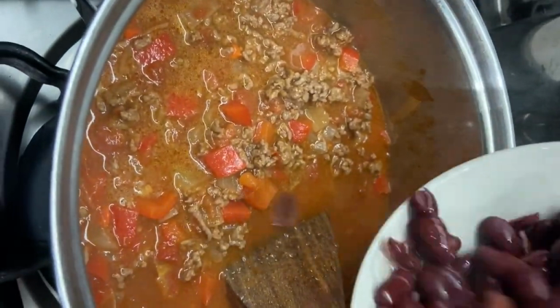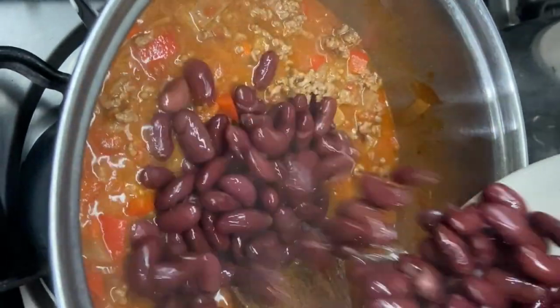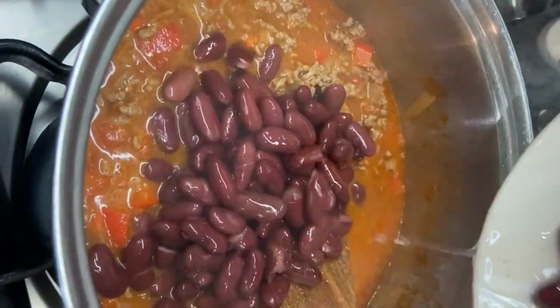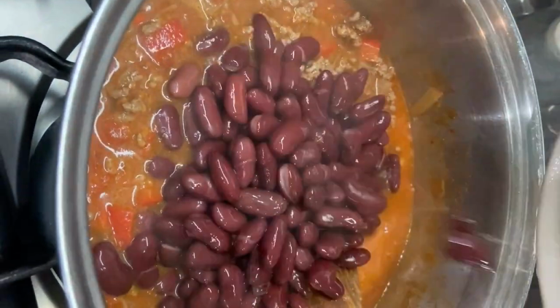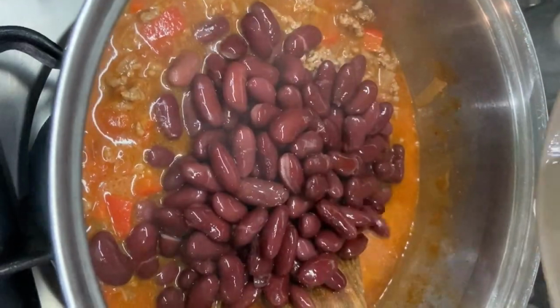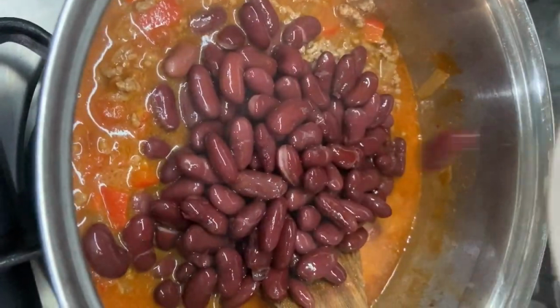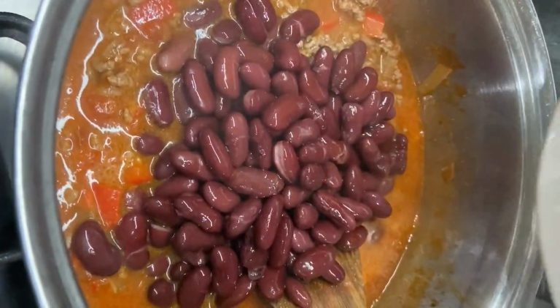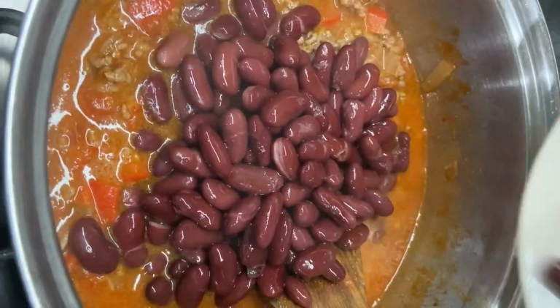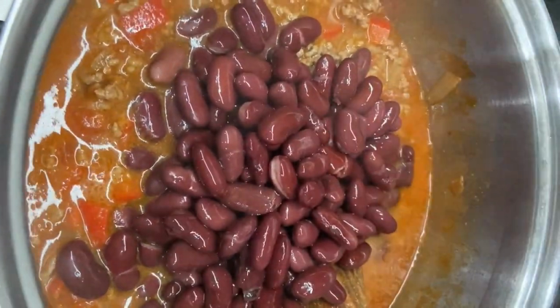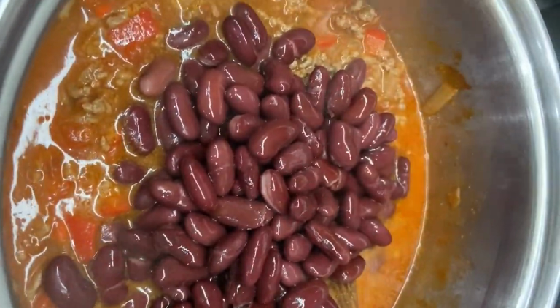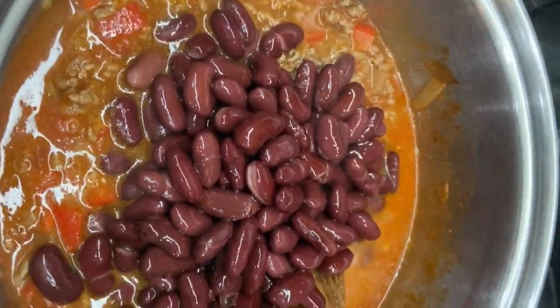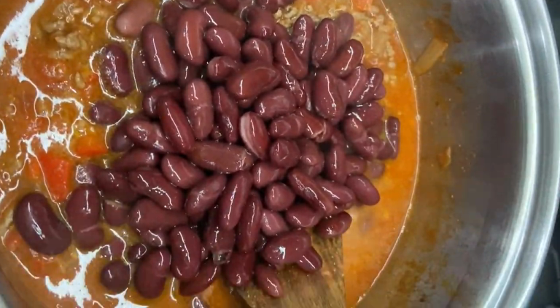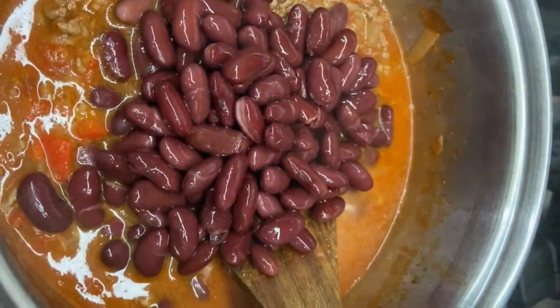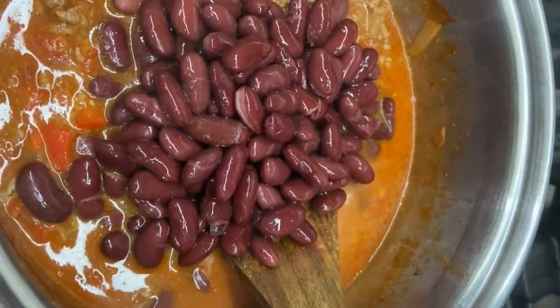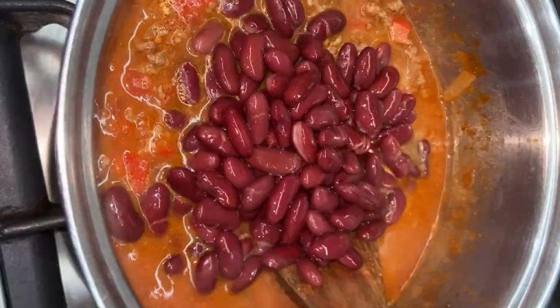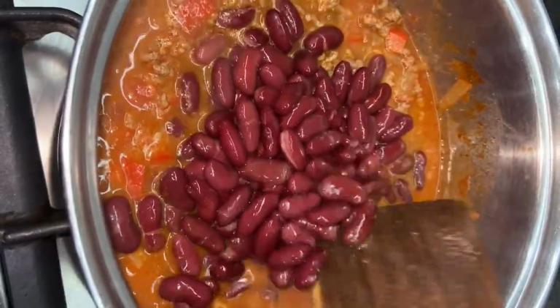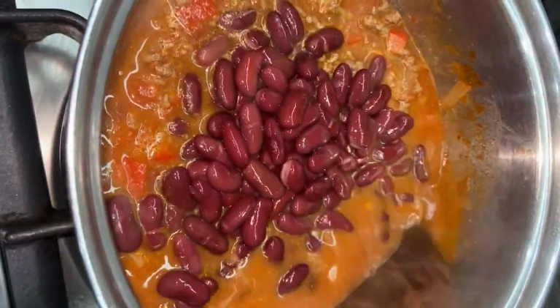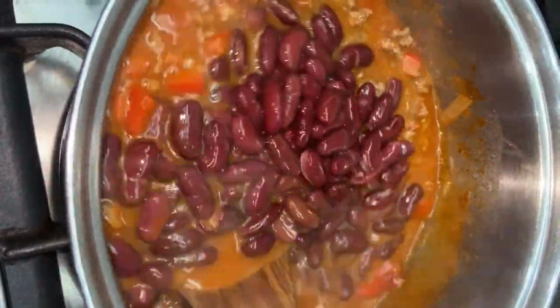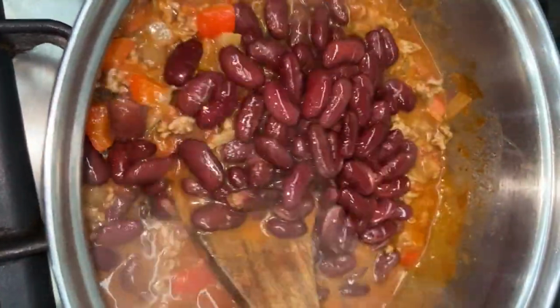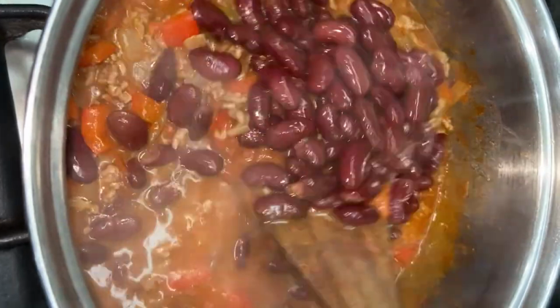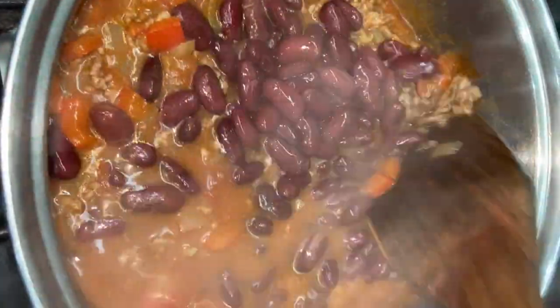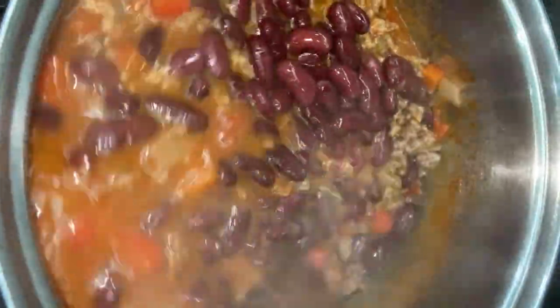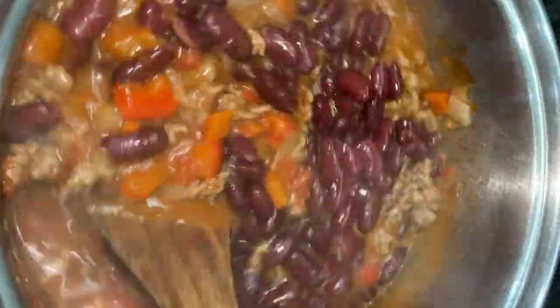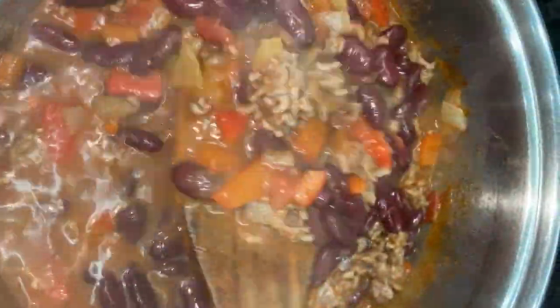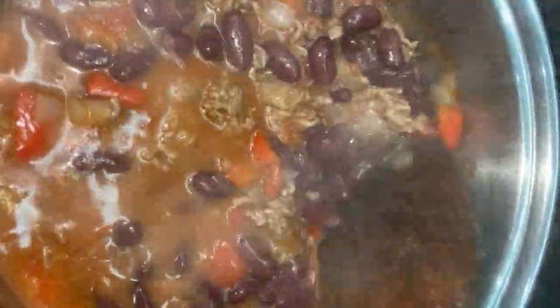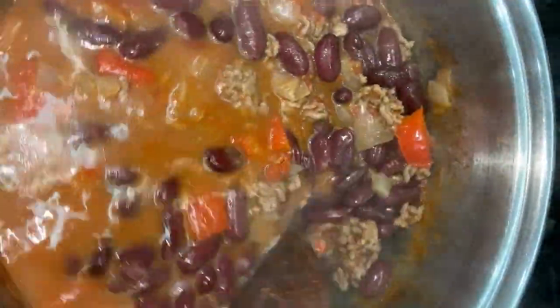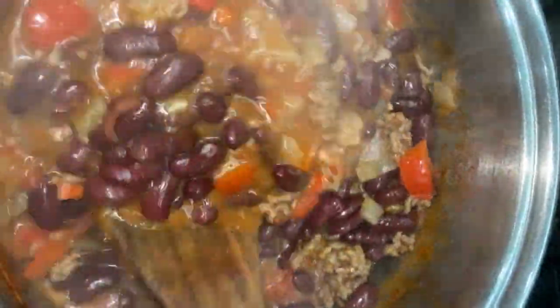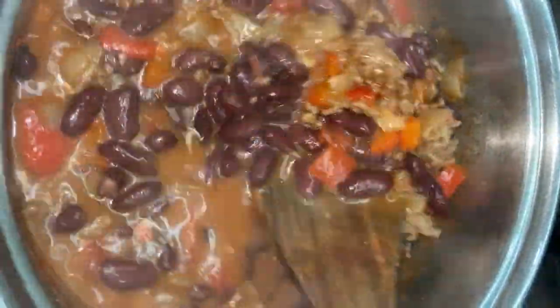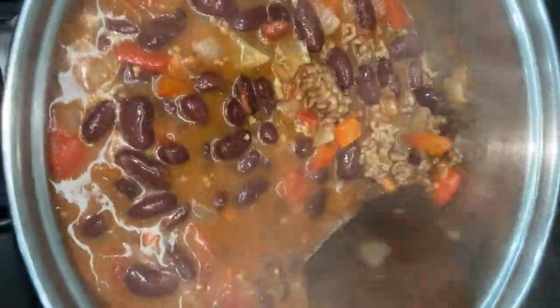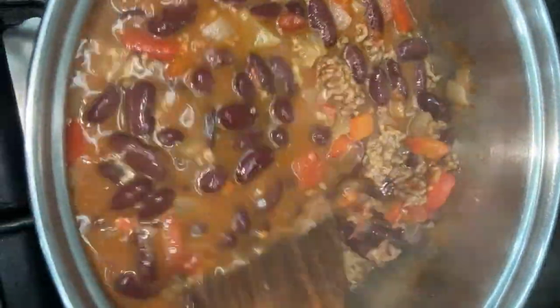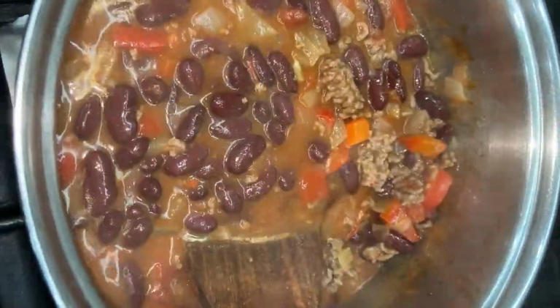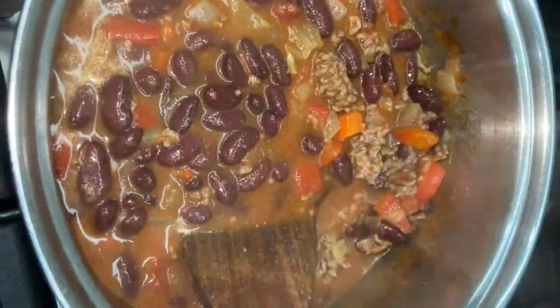Taste the chilli and adjust the seasoning as required. Rinse the red kidney beans and add to the pan and simmer for another 10 minutes until the beans are piping hot.